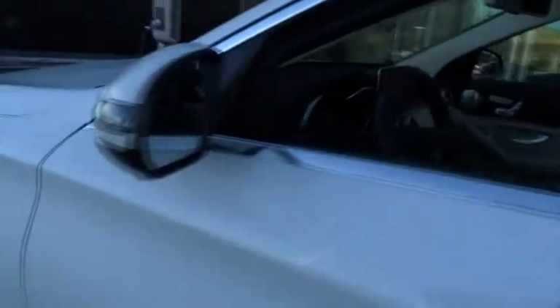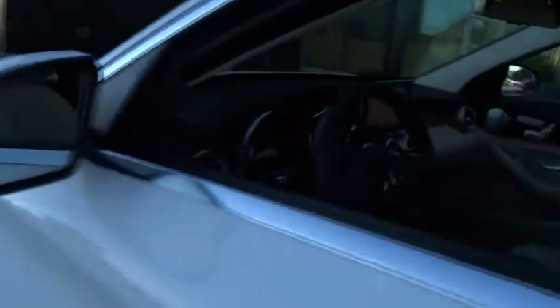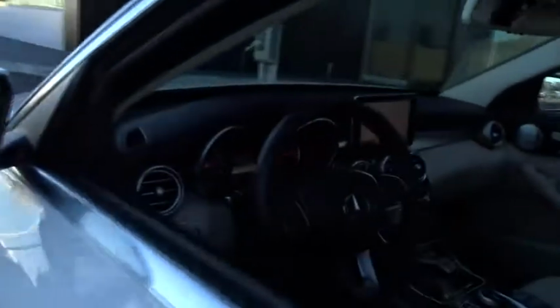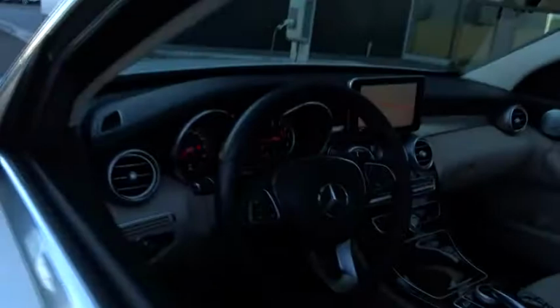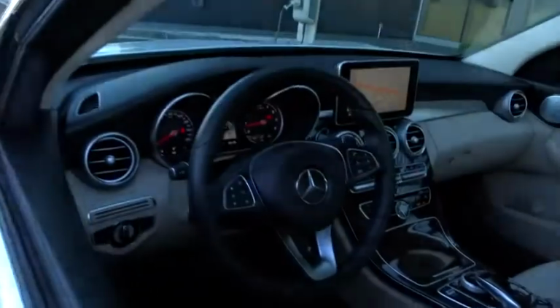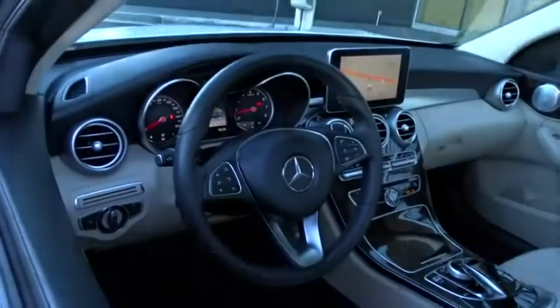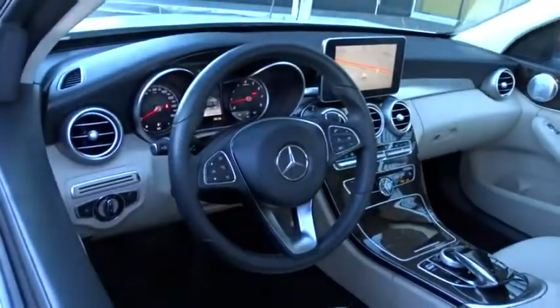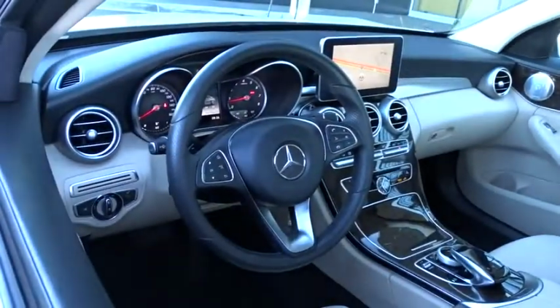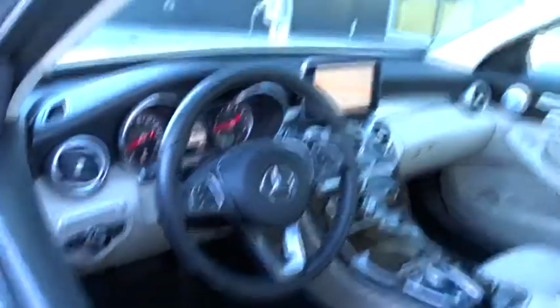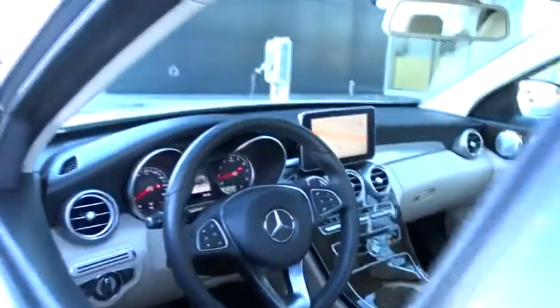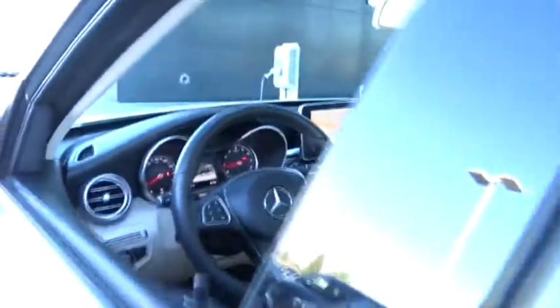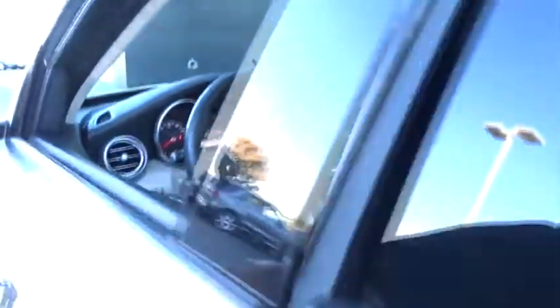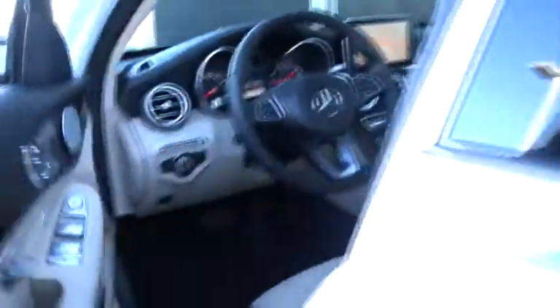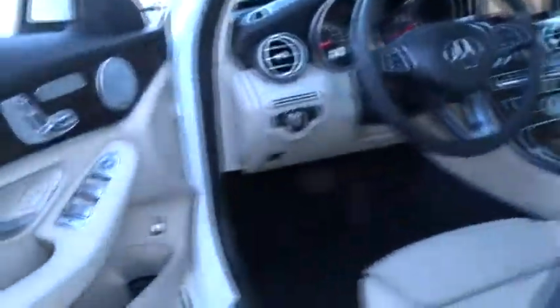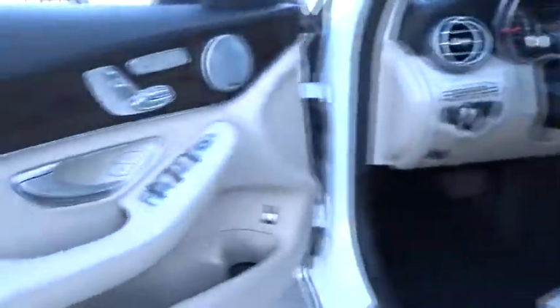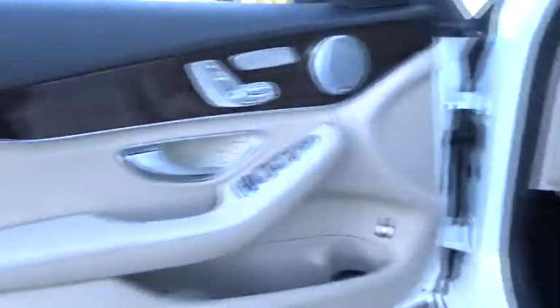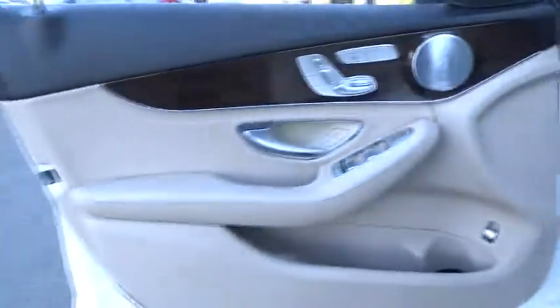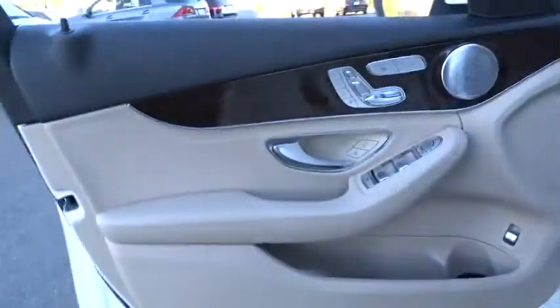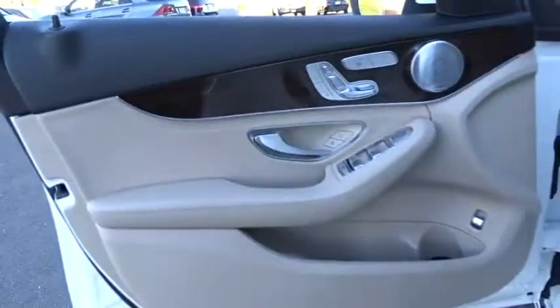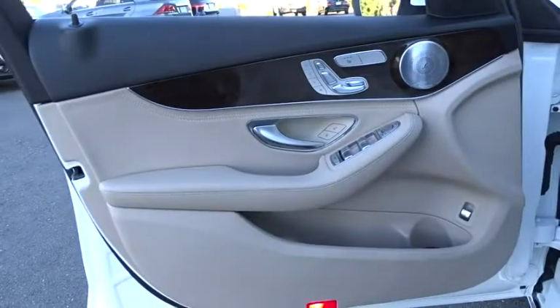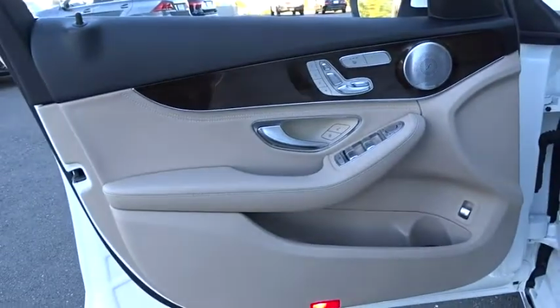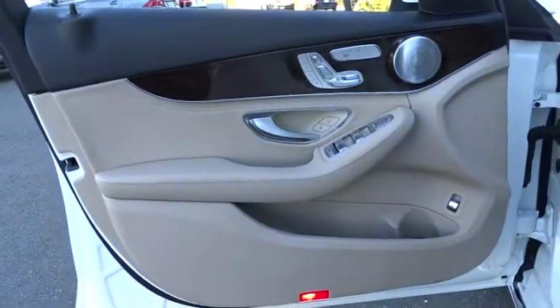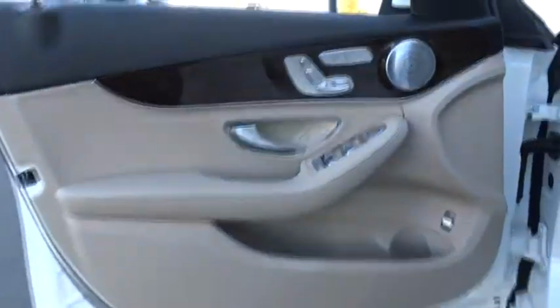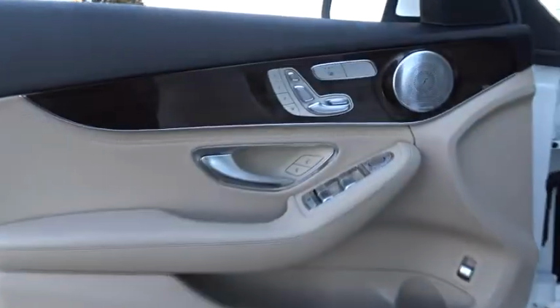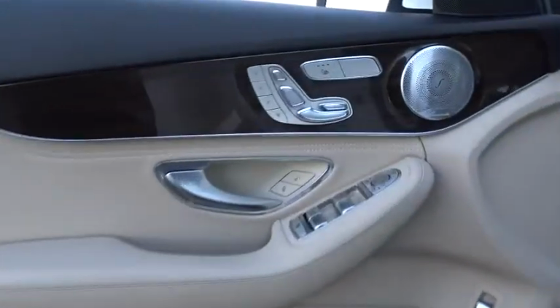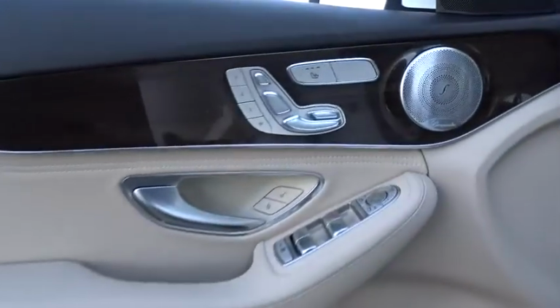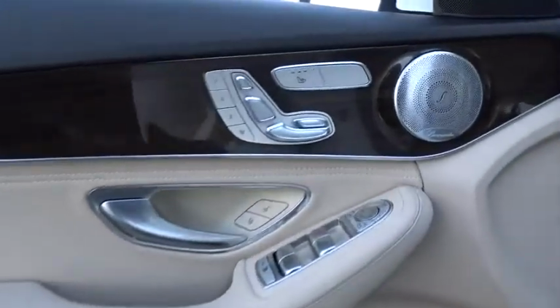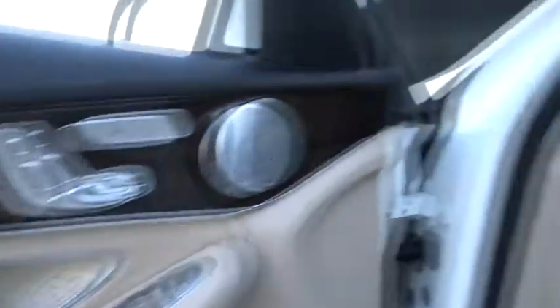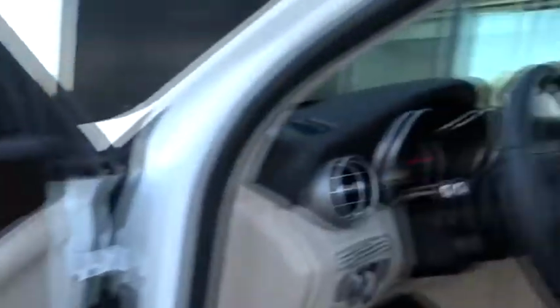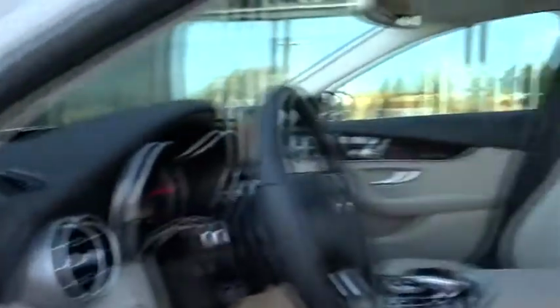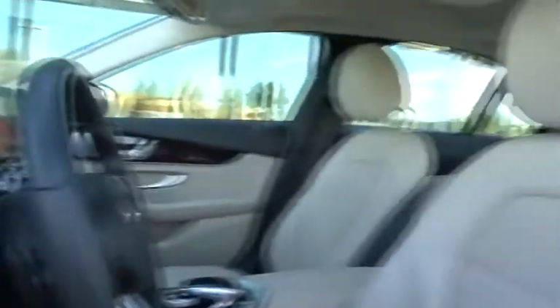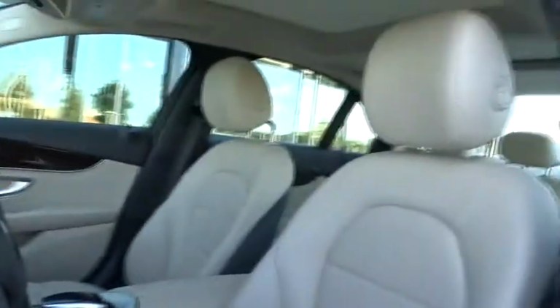Cruise control, auto dimming rear view mirror, keyless start, floor mats, four-wheel disc brakes, aluminum wheels, rear defrost, universal garage door opener, climate control.